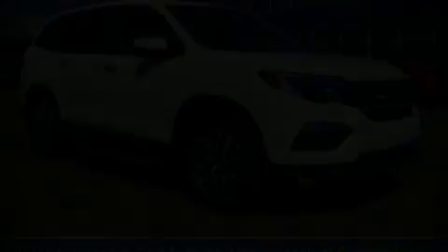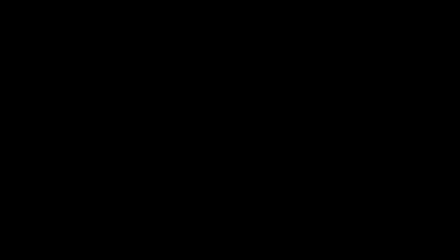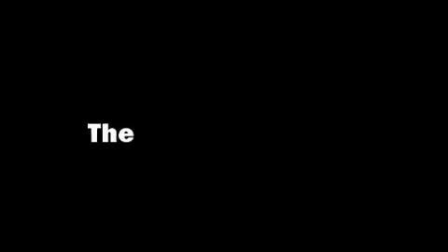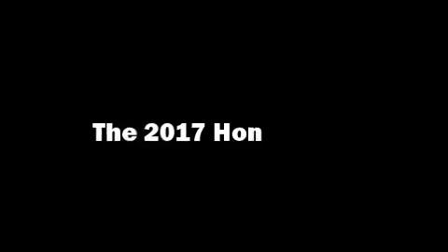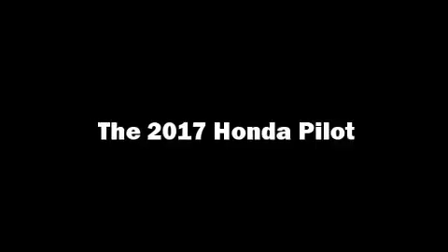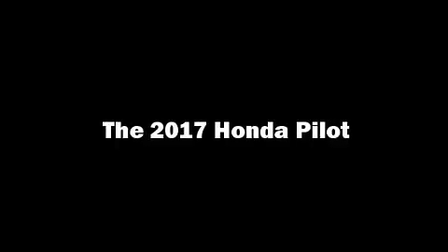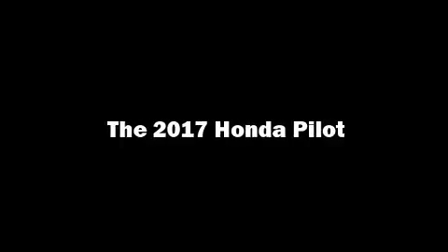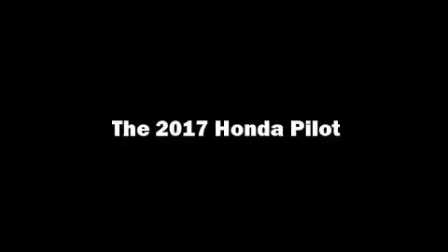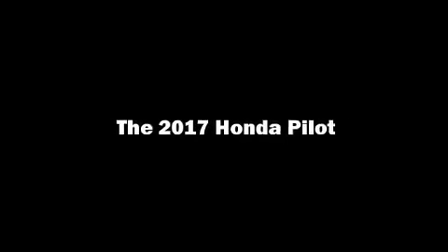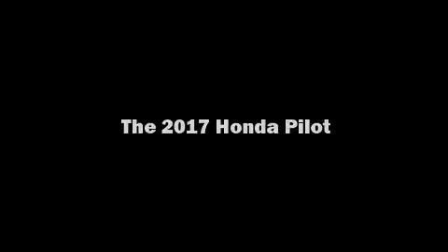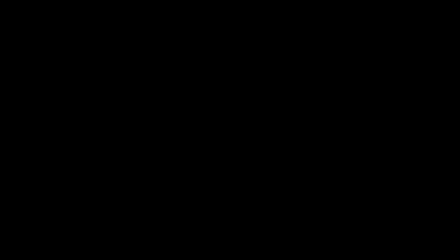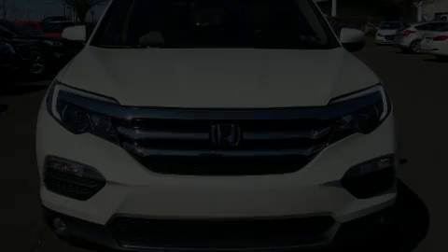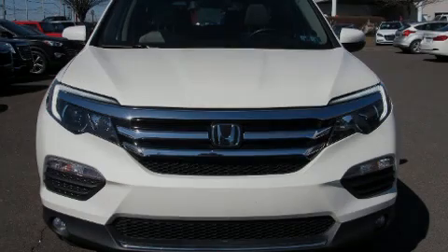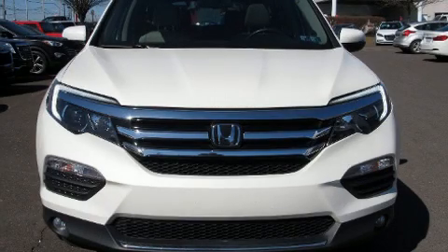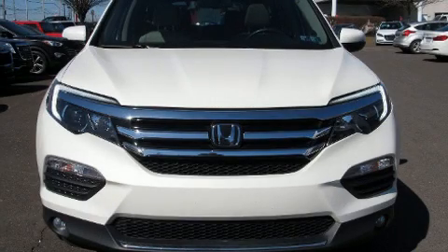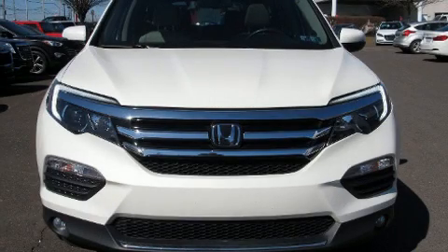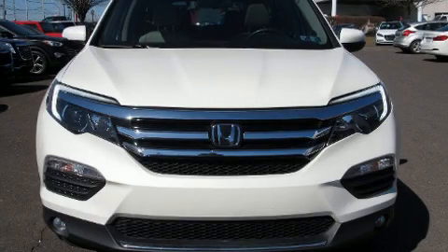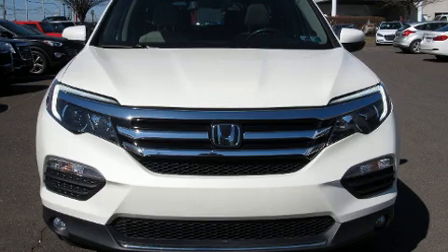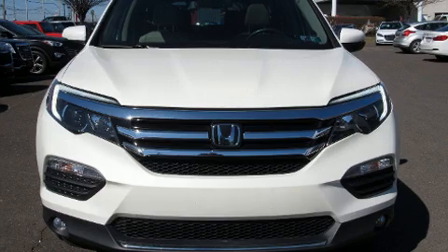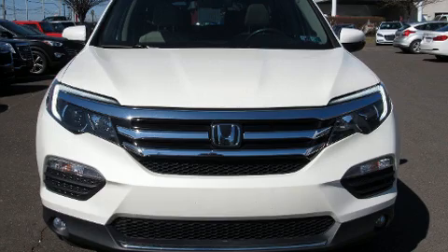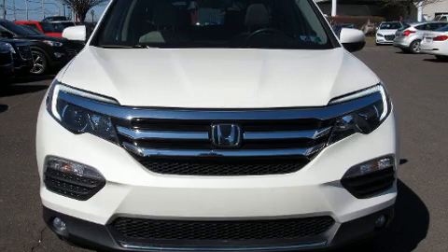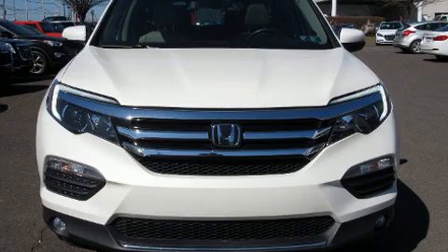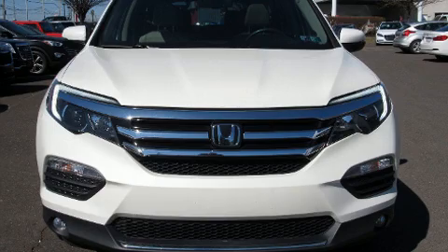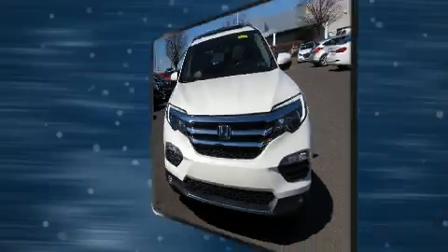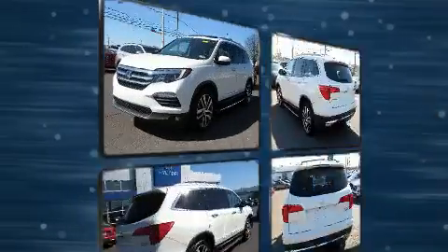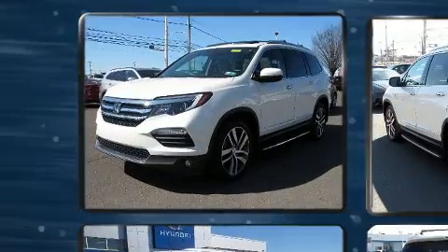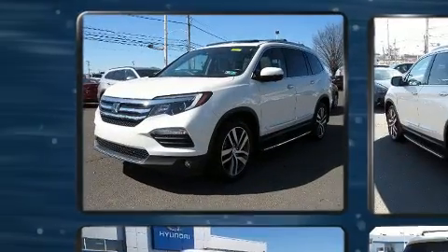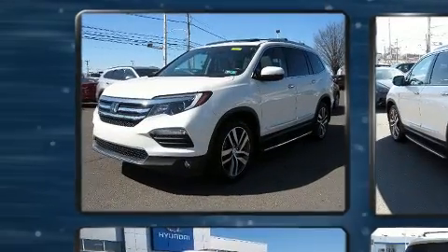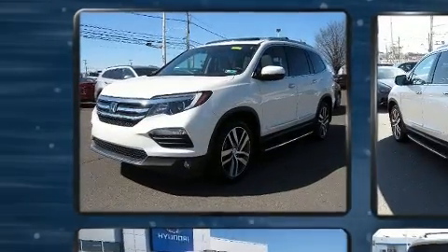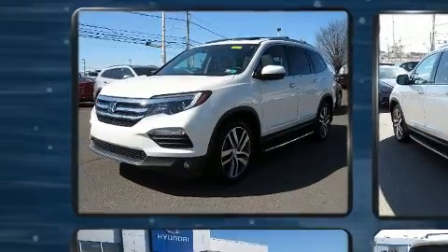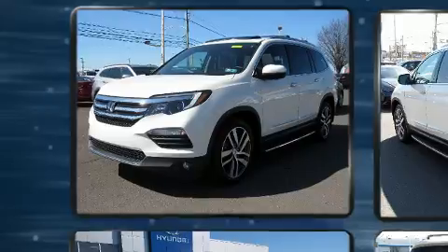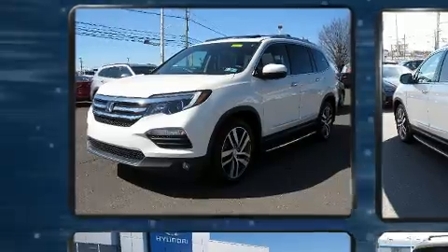Load your family into the 2017 Honda Pilot. It features an automatic transmission, all-wheel drive, and a 3.5-liter six-cylinder engine.